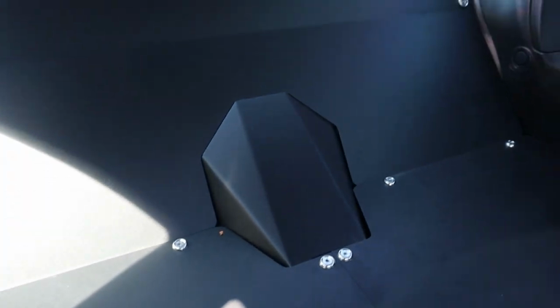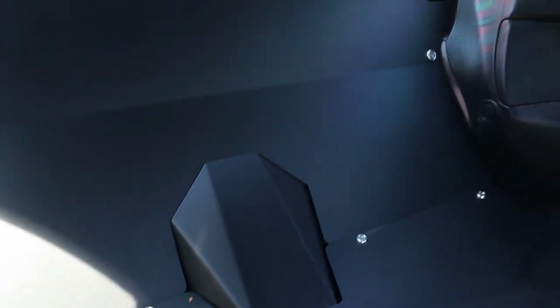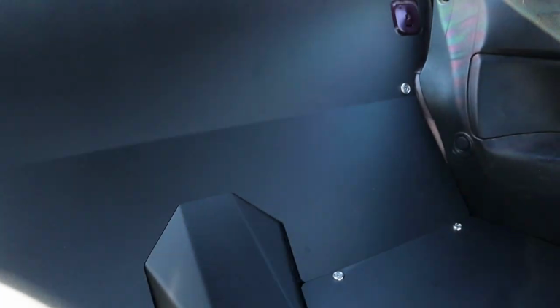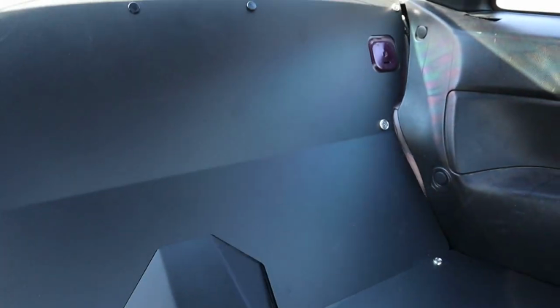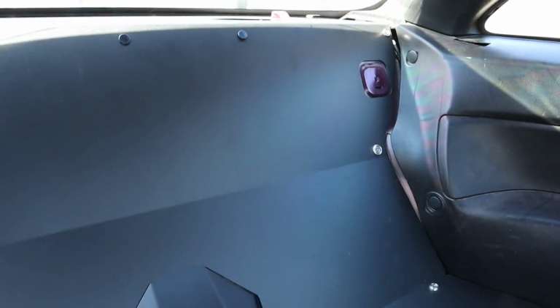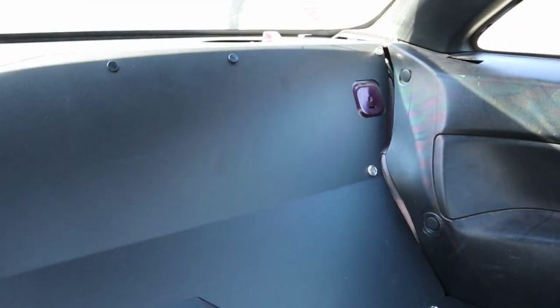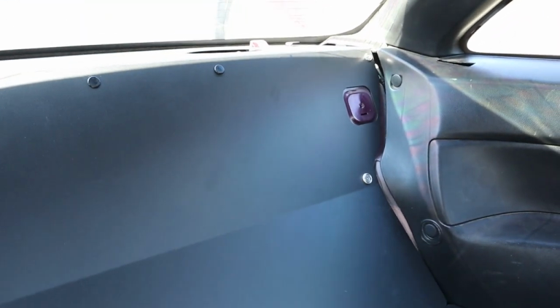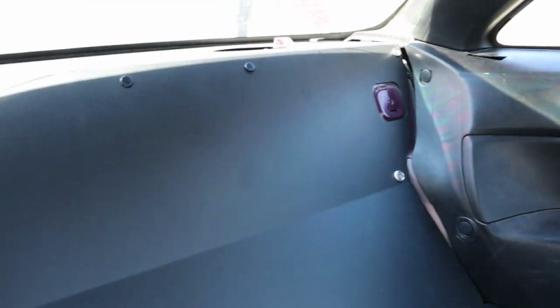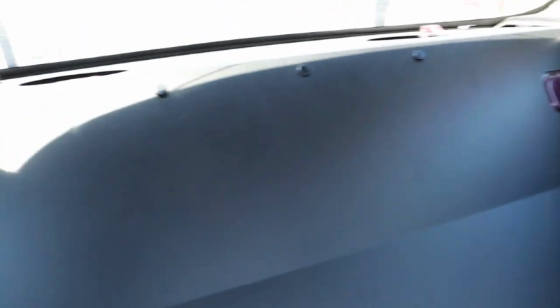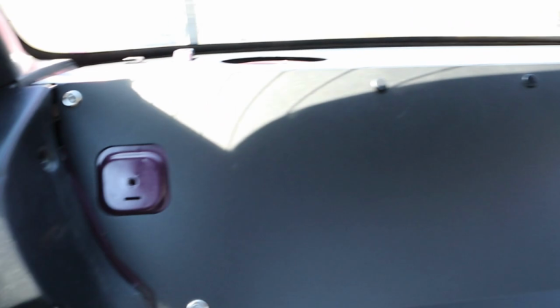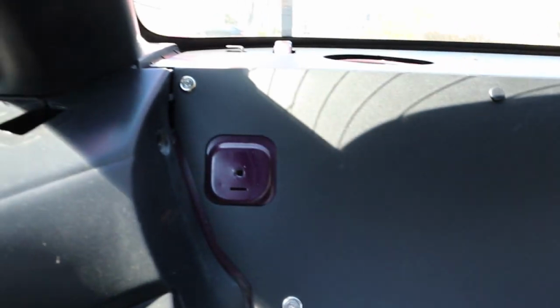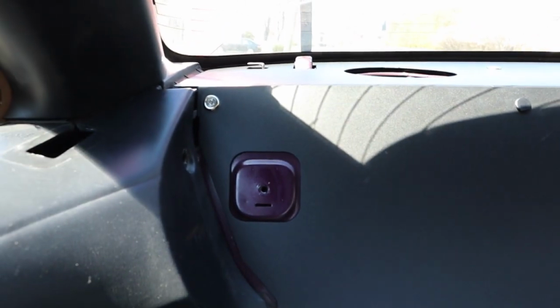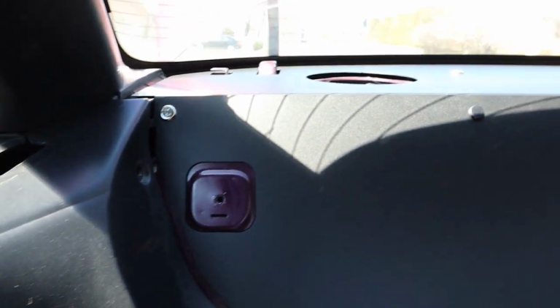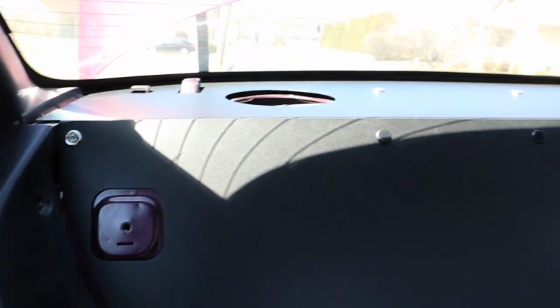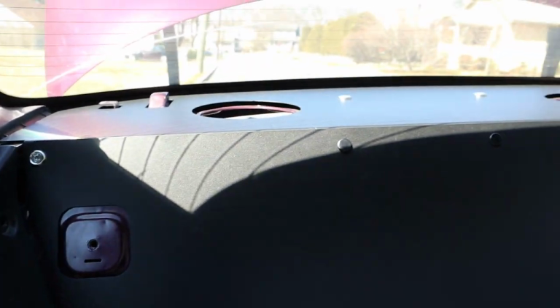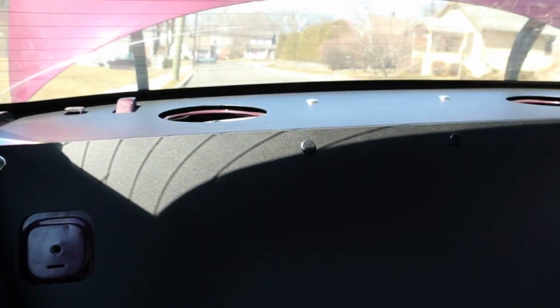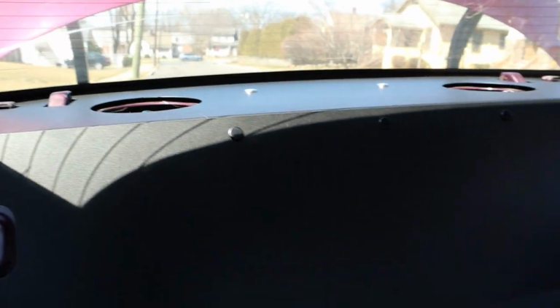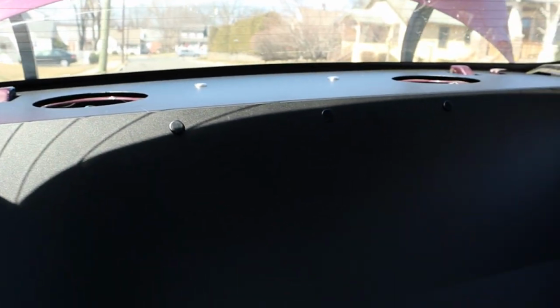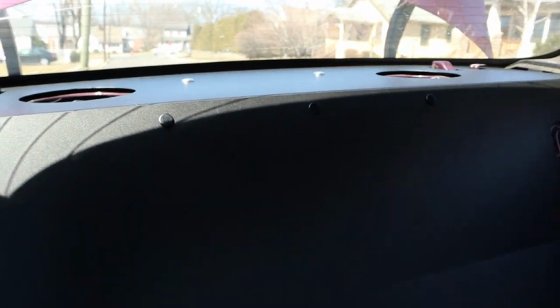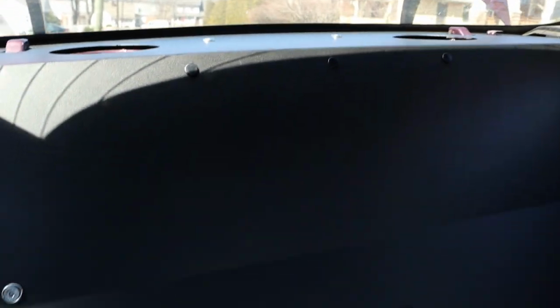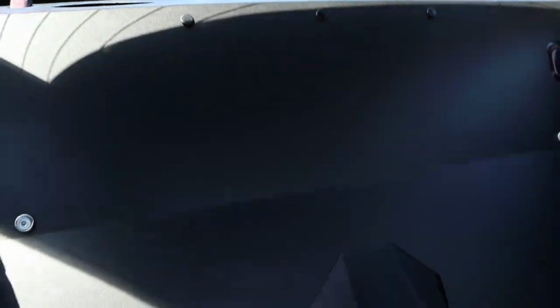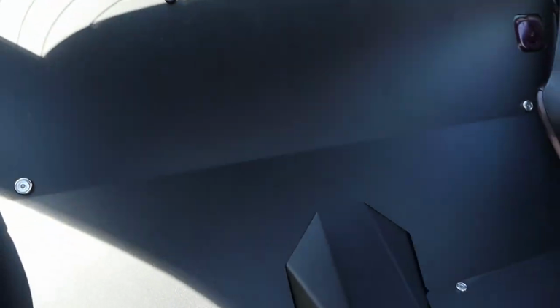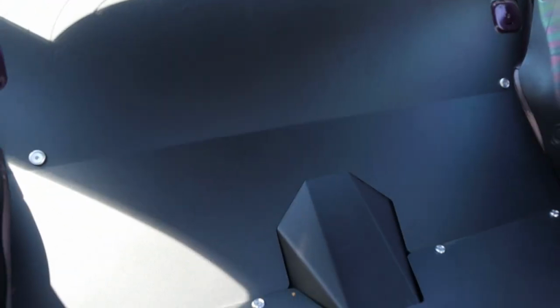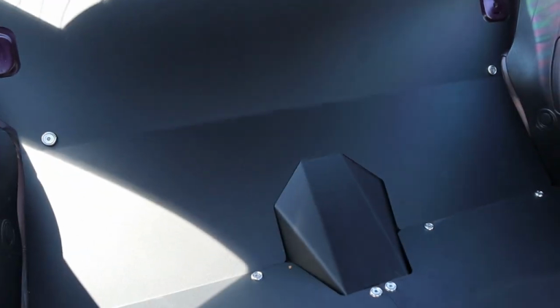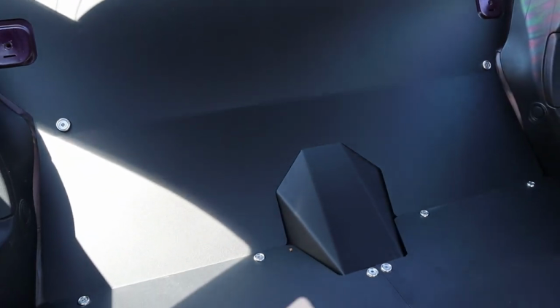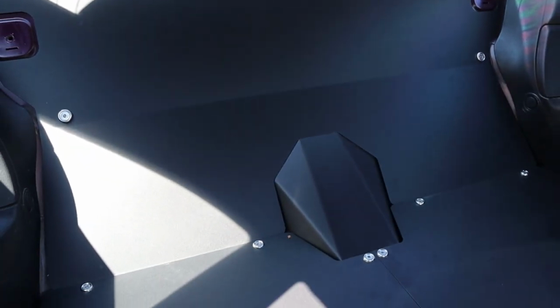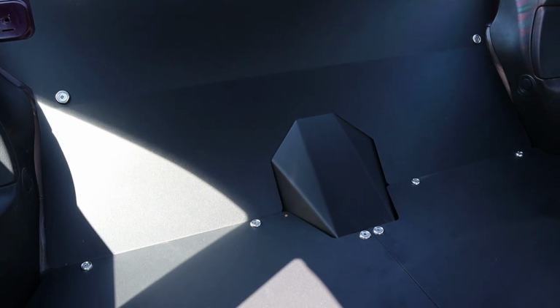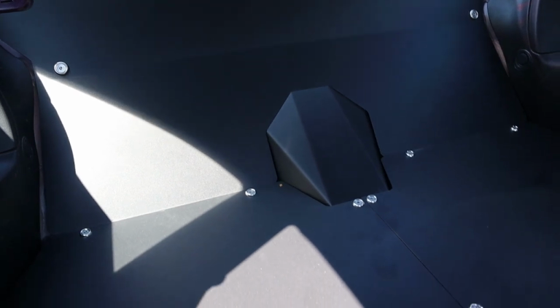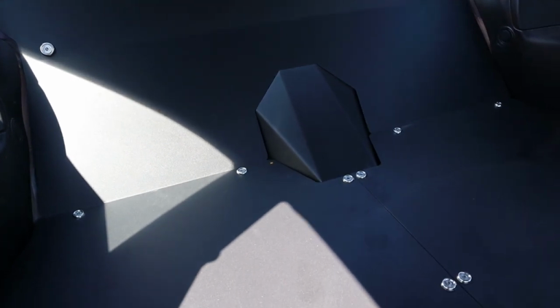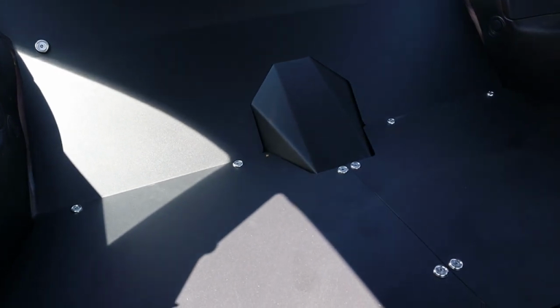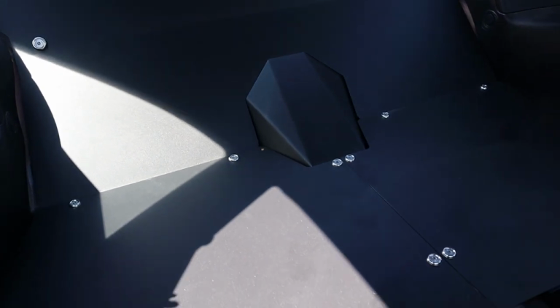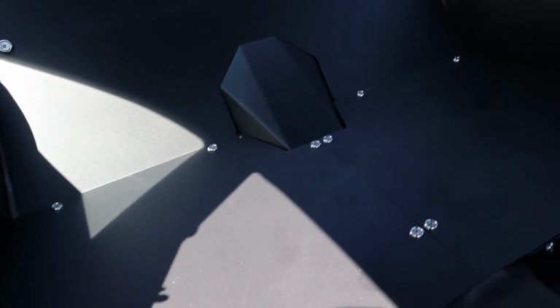A couple spots we're going to probably cover here and here, and then we've got to put the speakers back in, but super easy and looks clean.